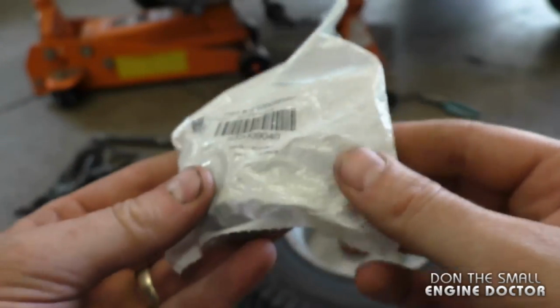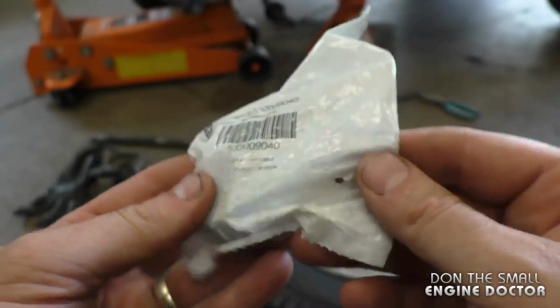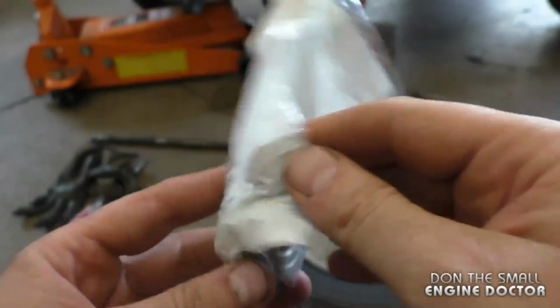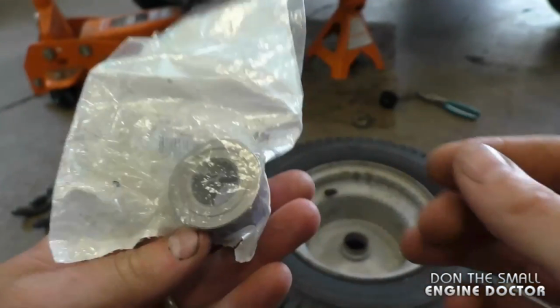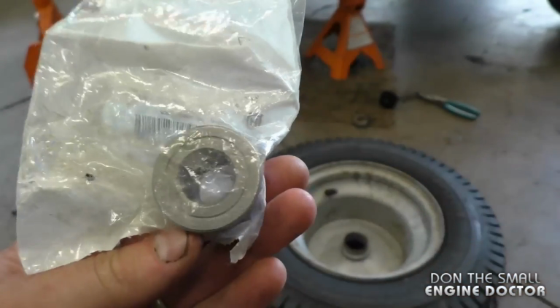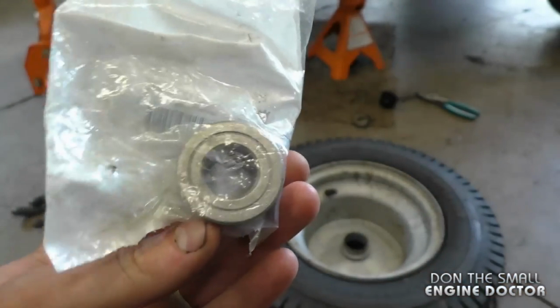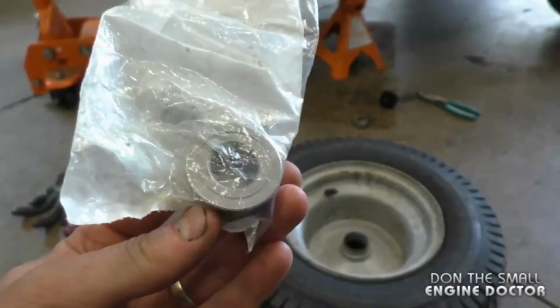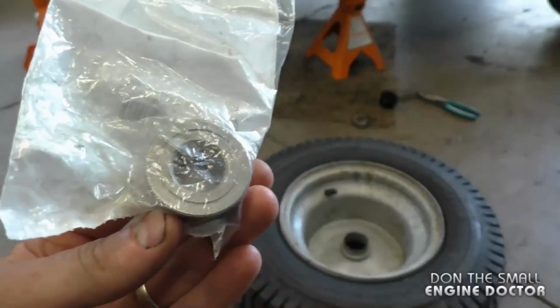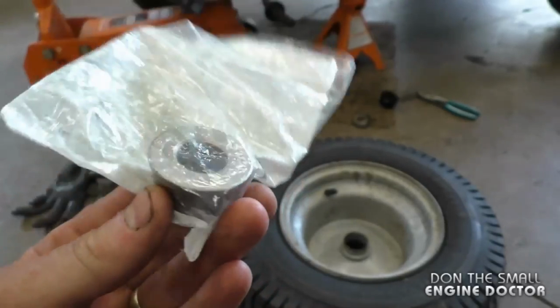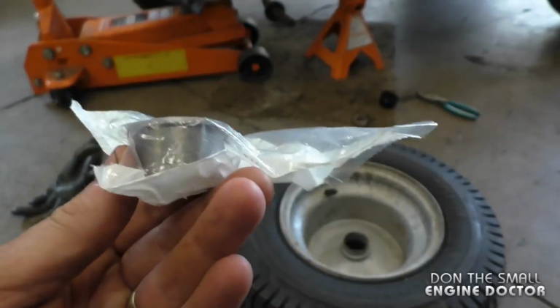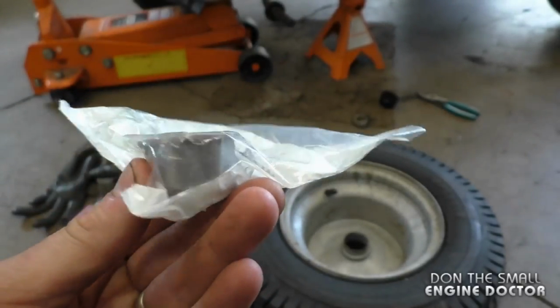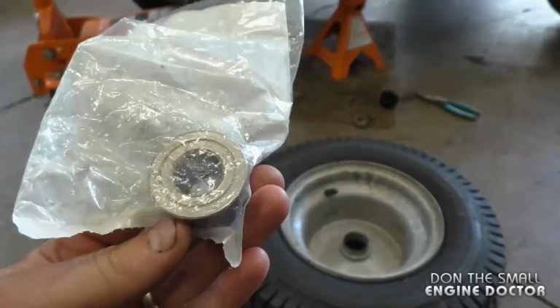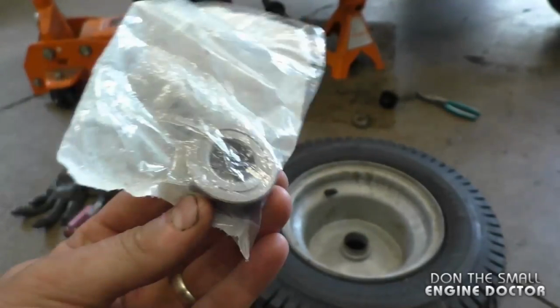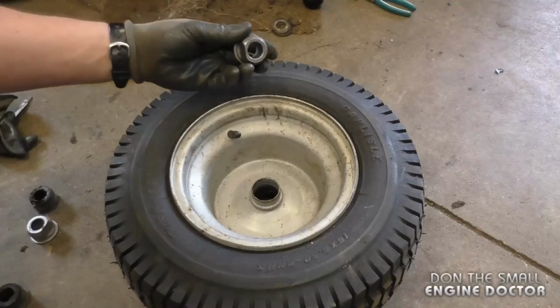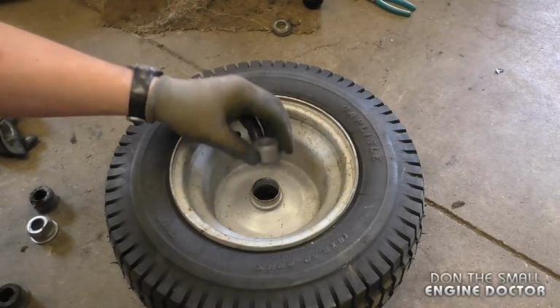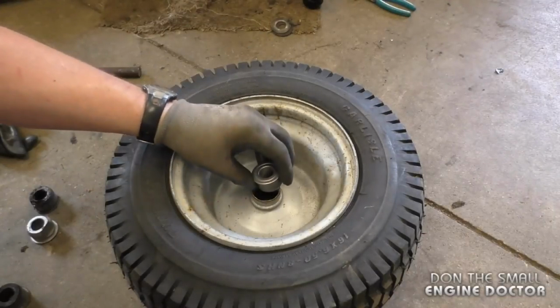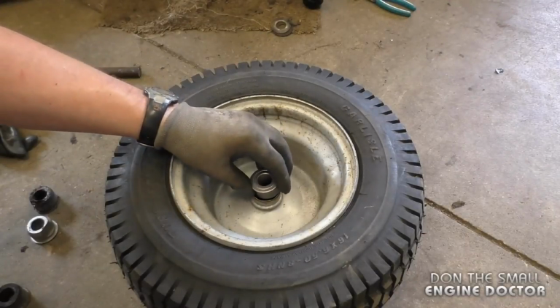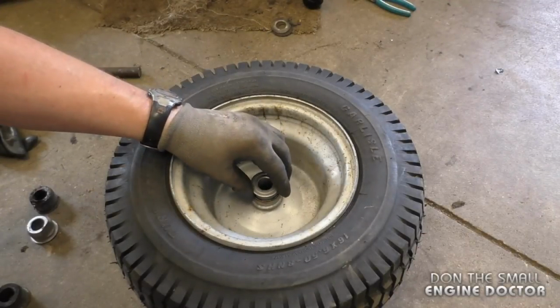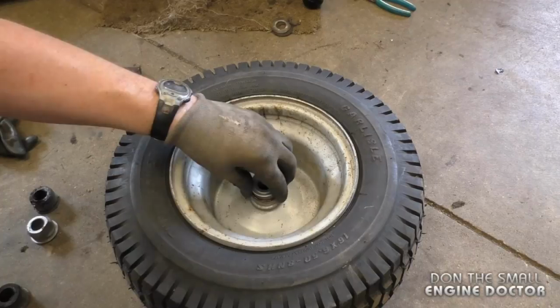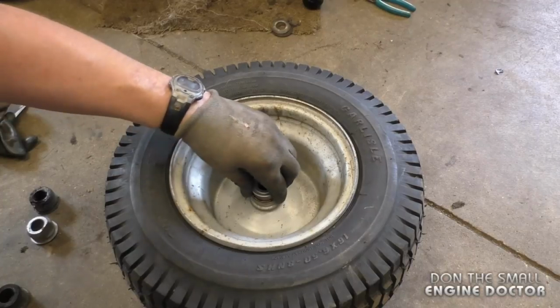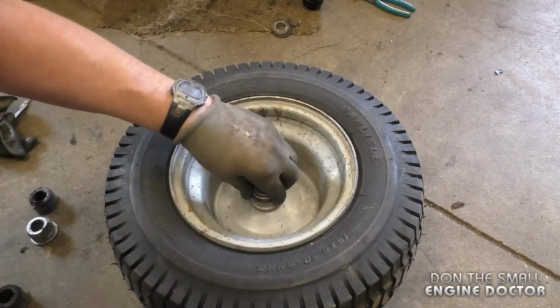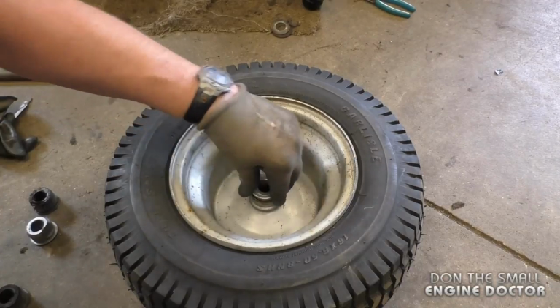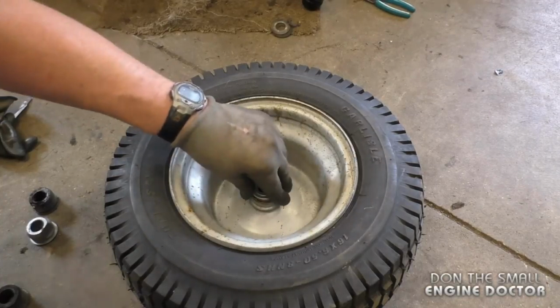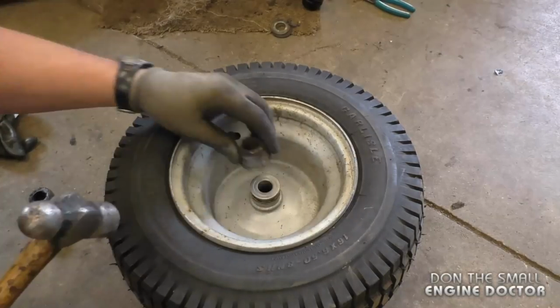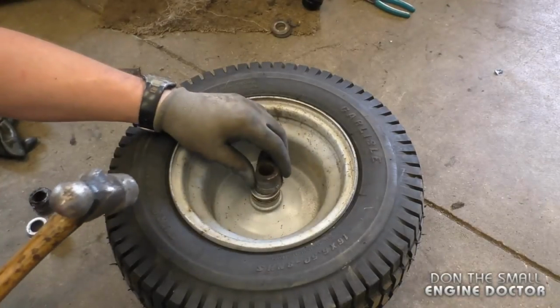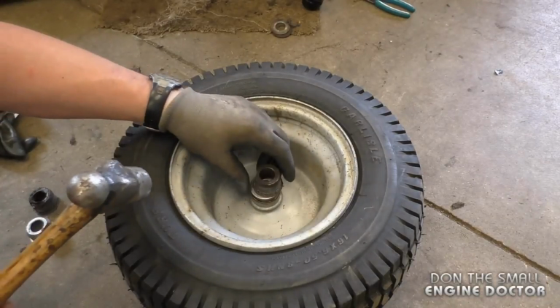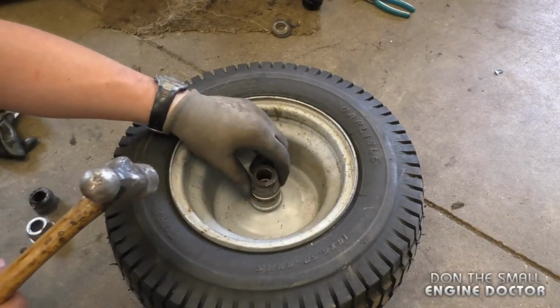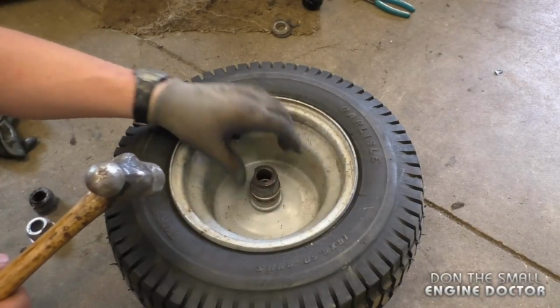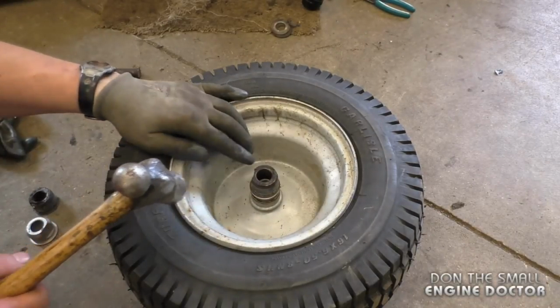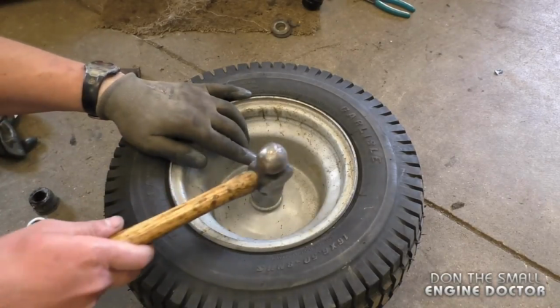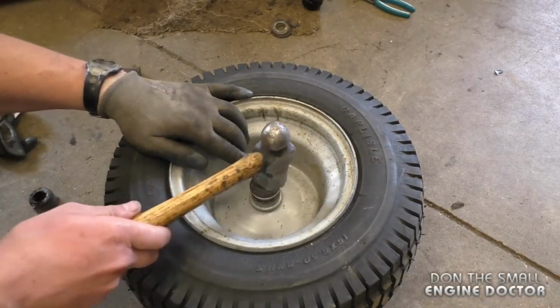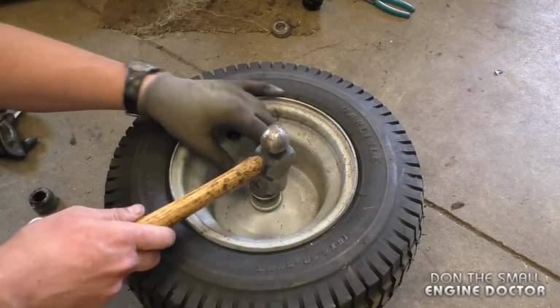This bushing will fit a lot of AYP and Craftsman lawn tractors. To reinstall the bushings is quite easy — just simply start it like this, and I'm going to use the old bushings on top to hammer them in.